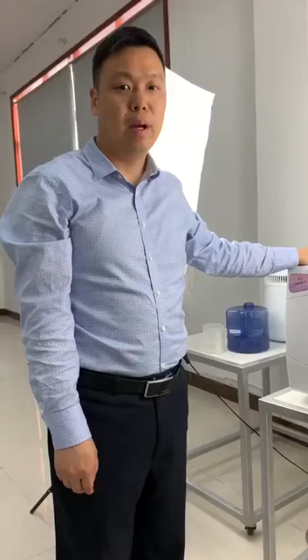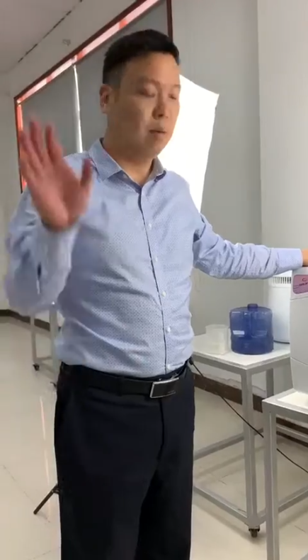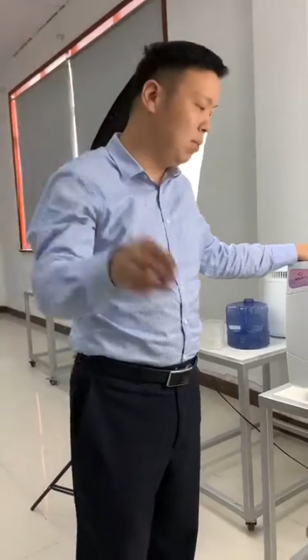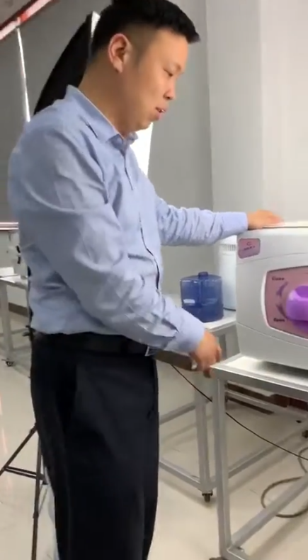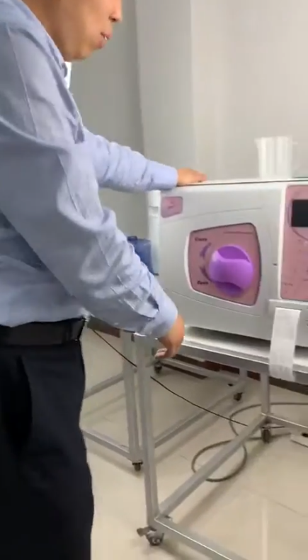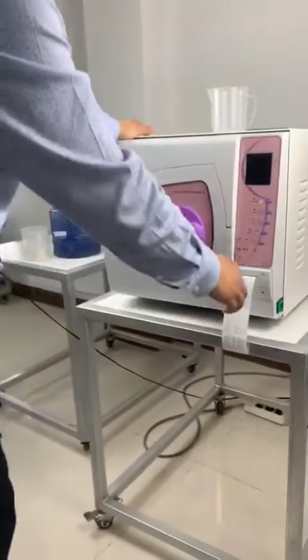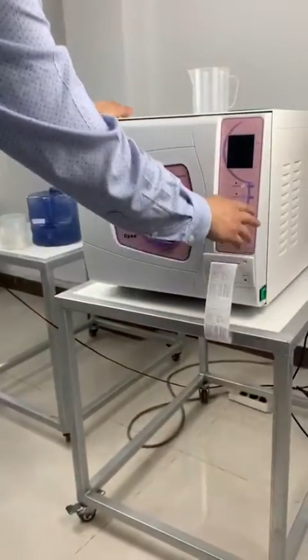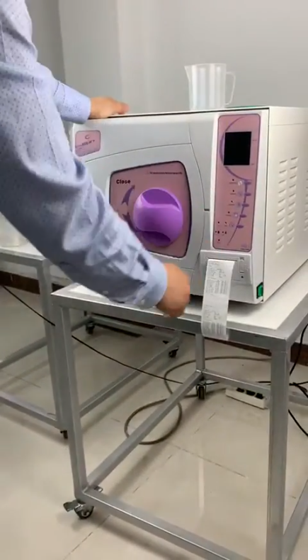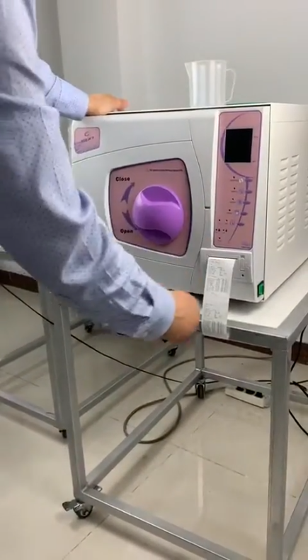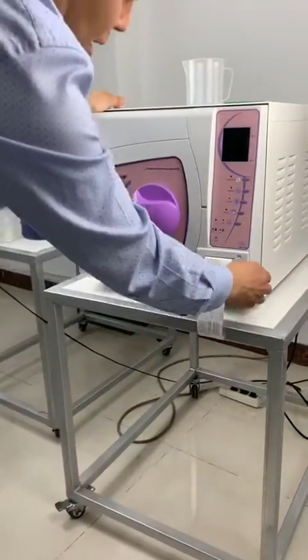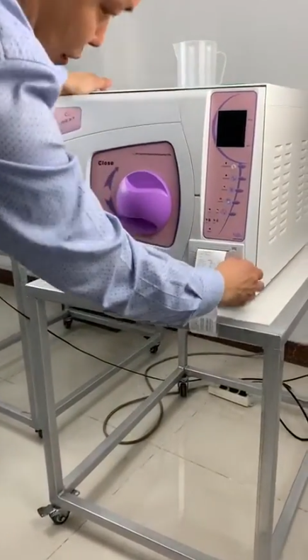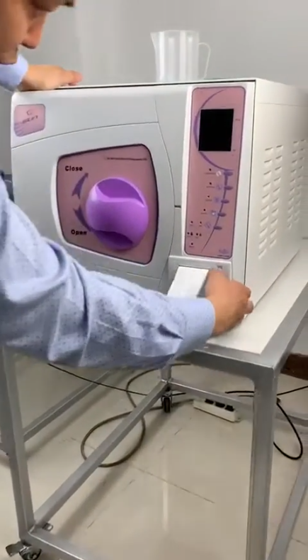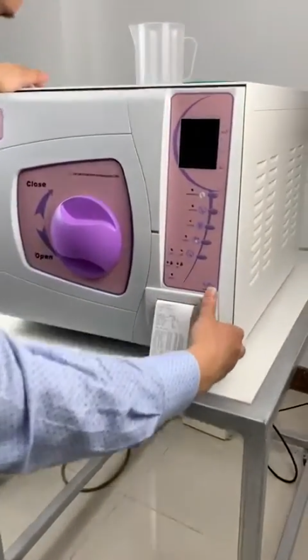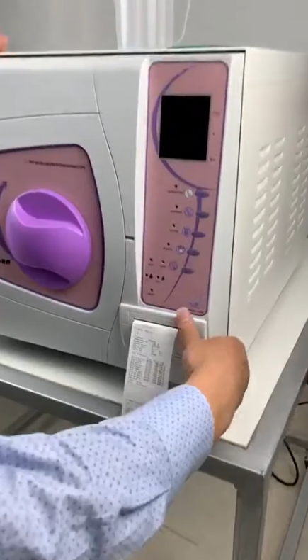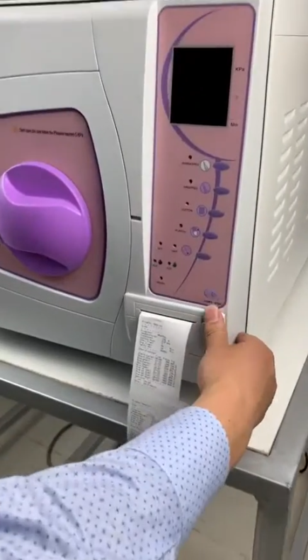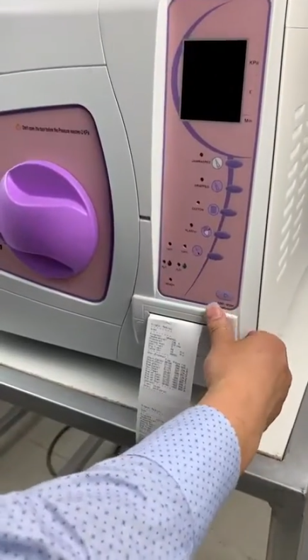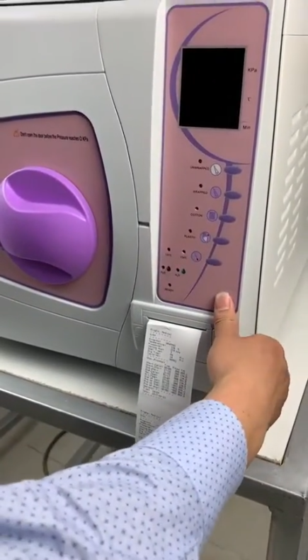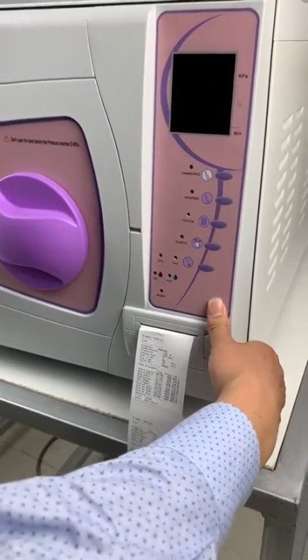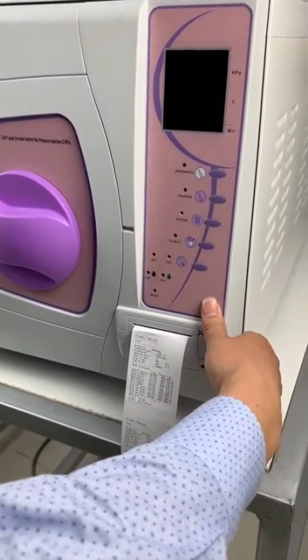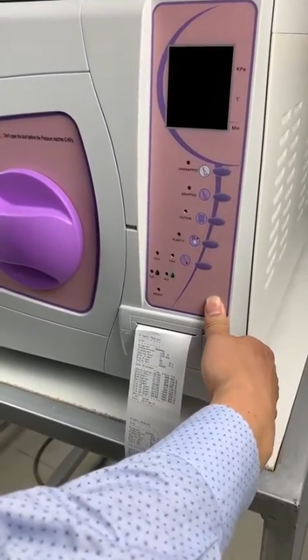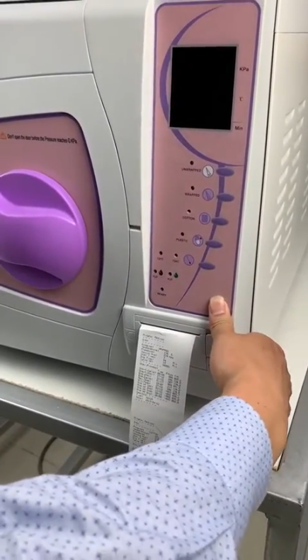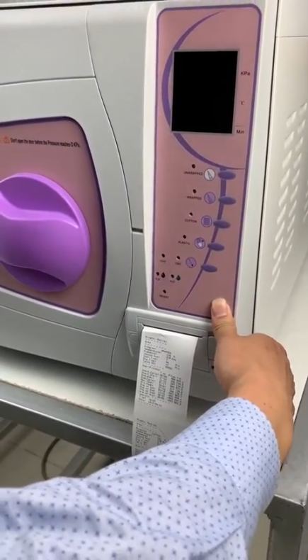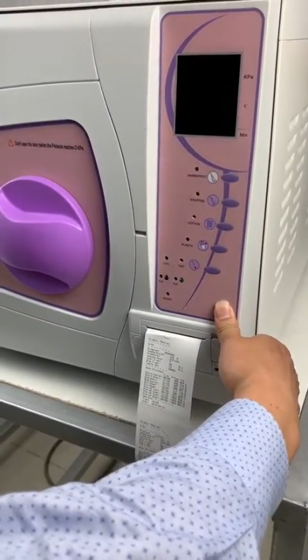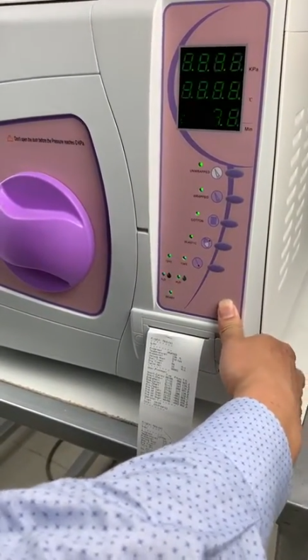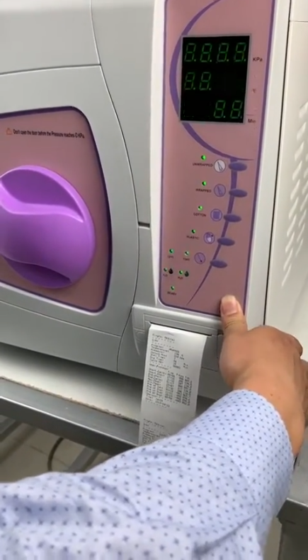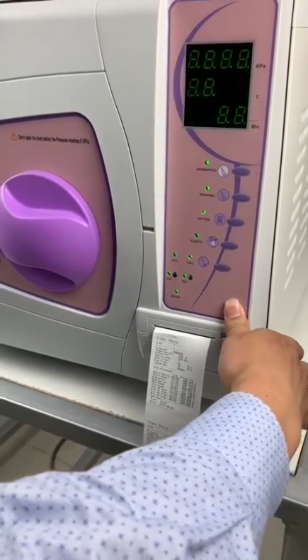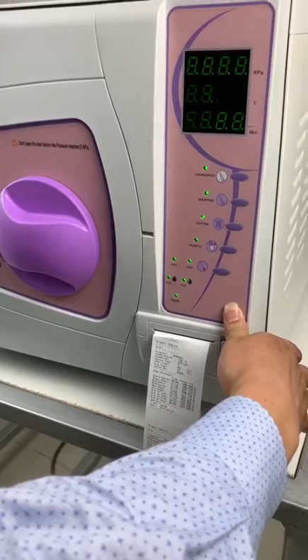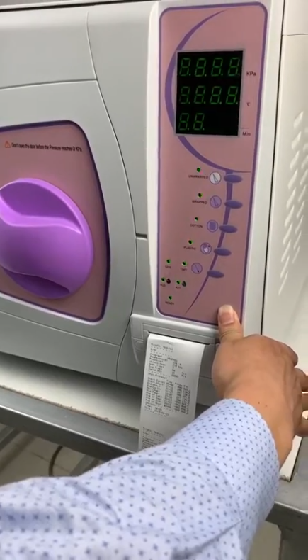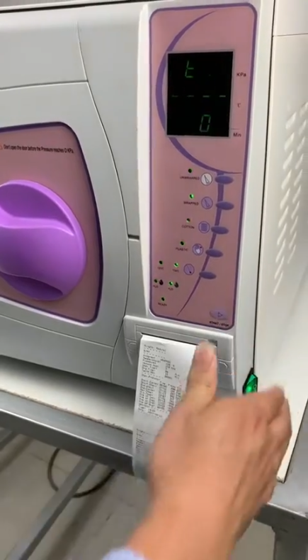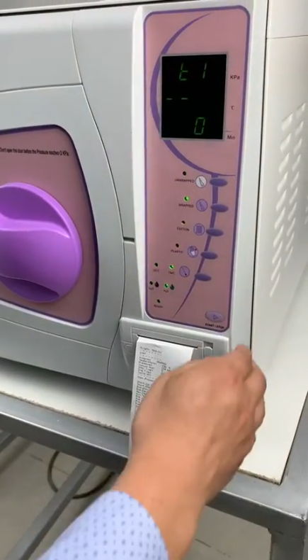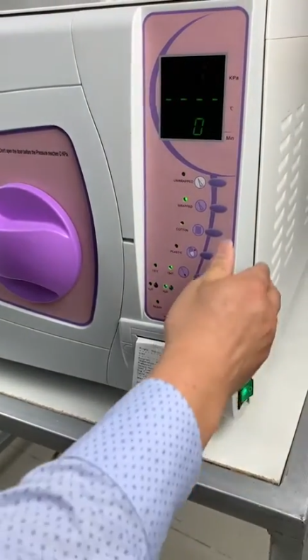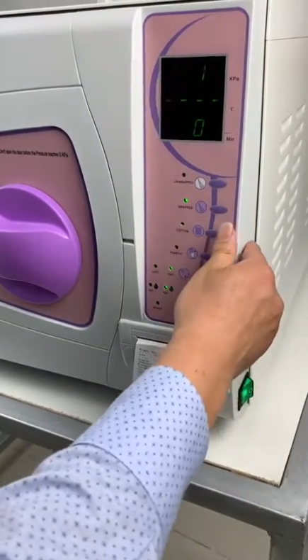Hello, let me introduce you how to set the time. First, long press start and then turn on the machine and then release the hand.